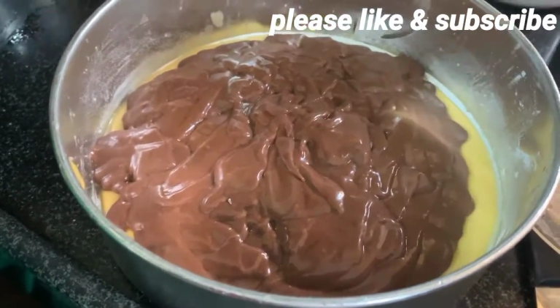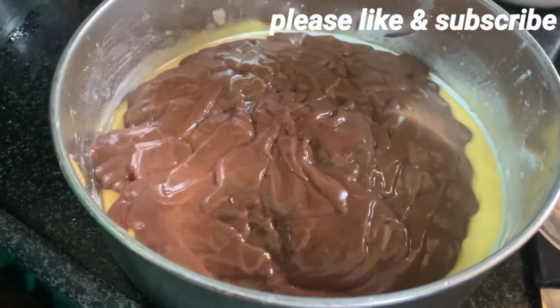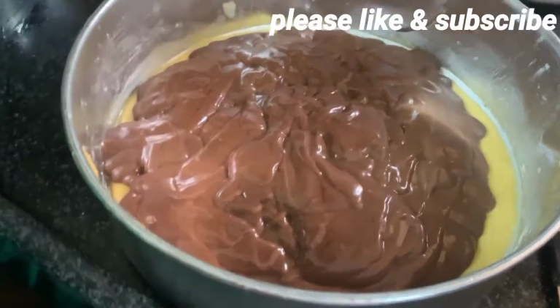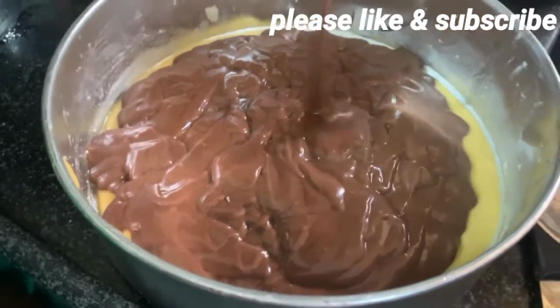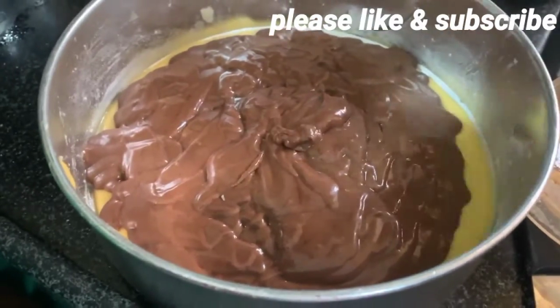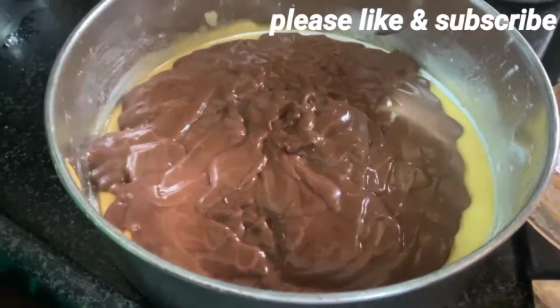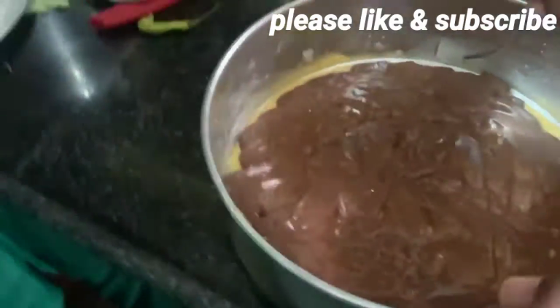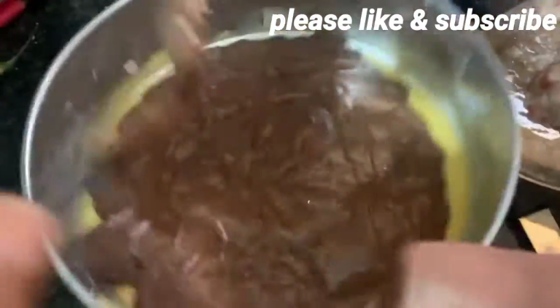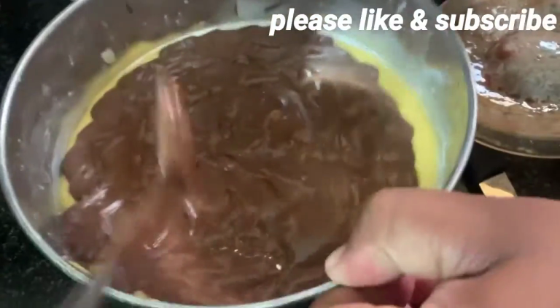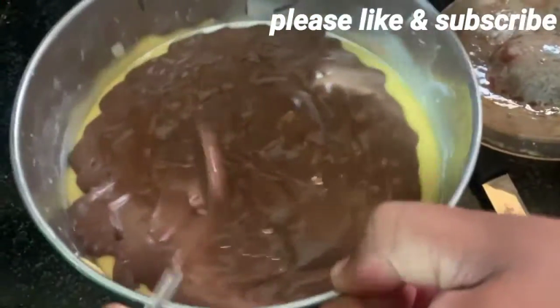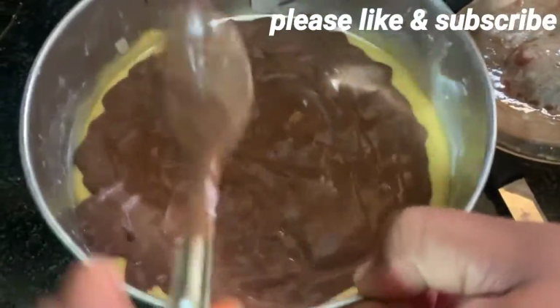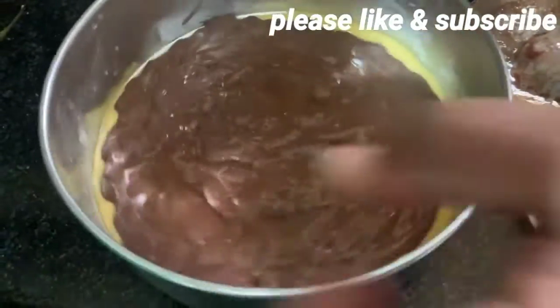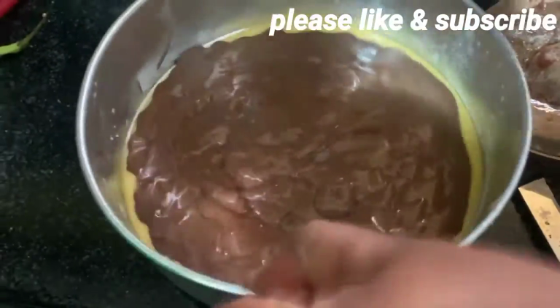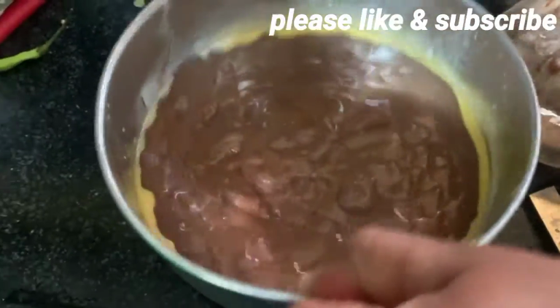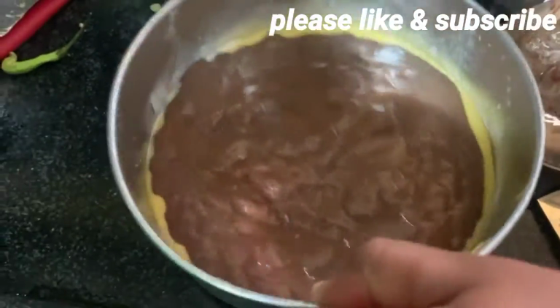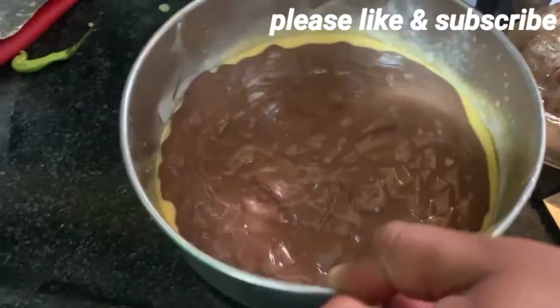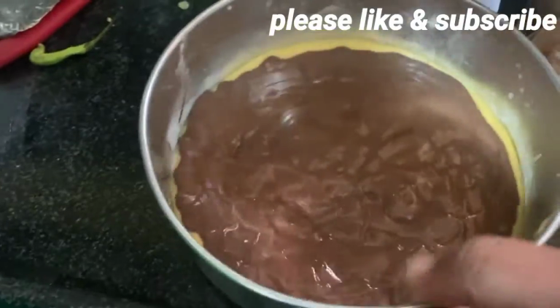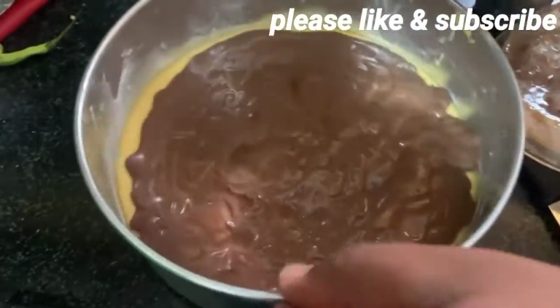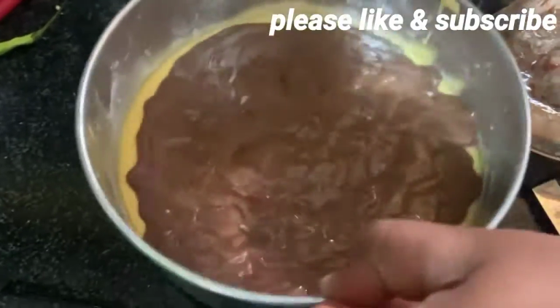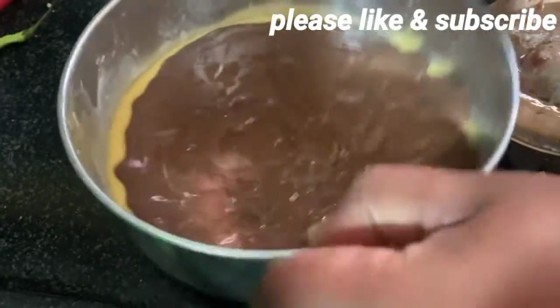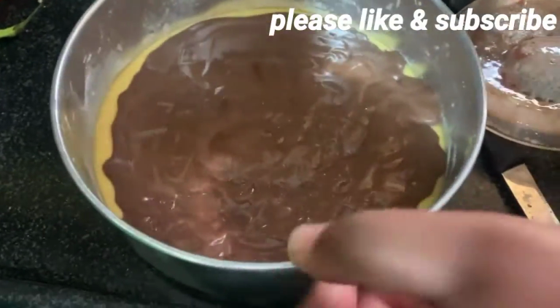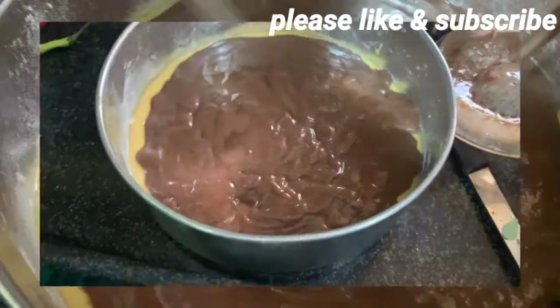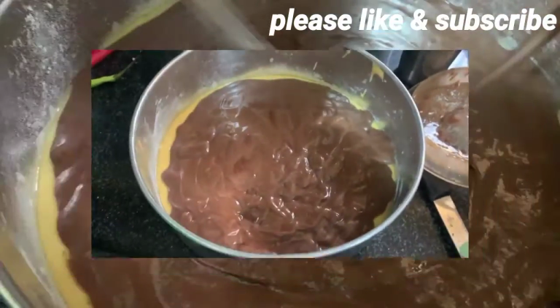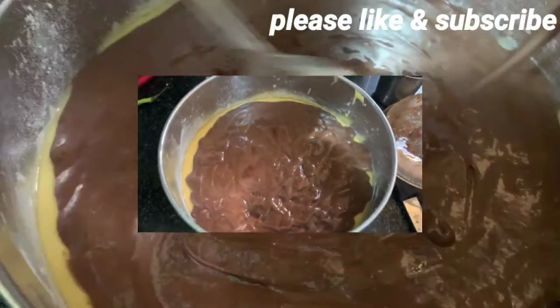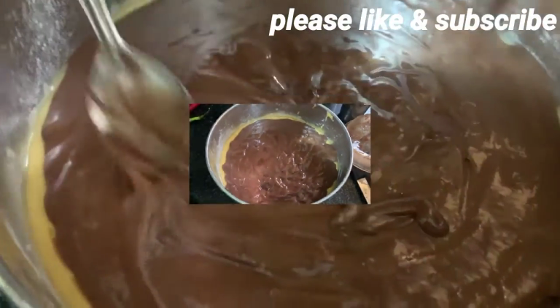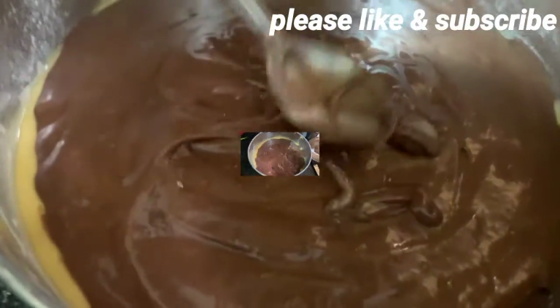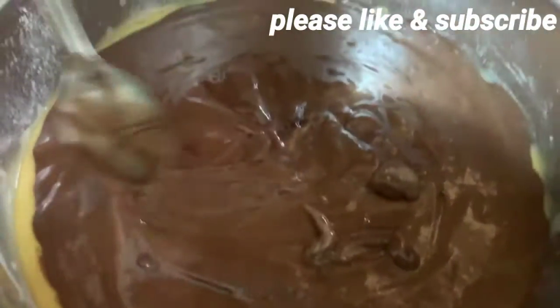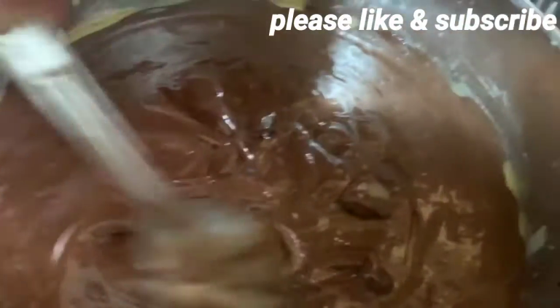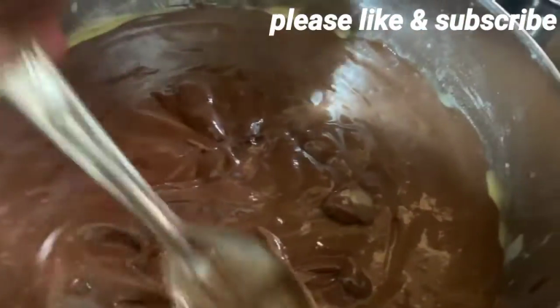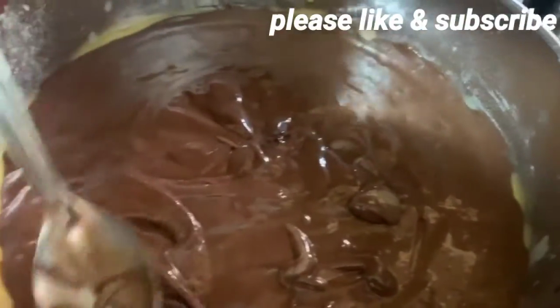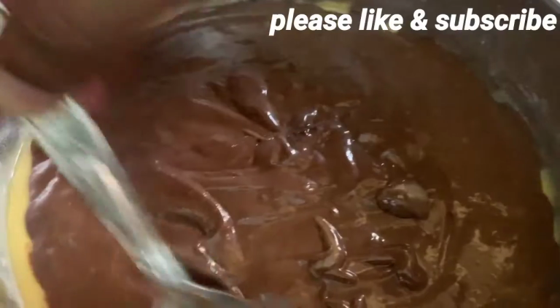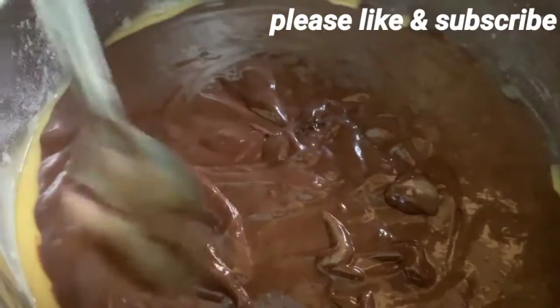The first level of vanilla flavor is chocolate flavor. Let's put the vanilla and chocolate flavor in the pan.